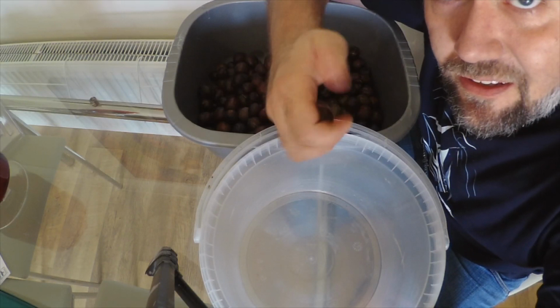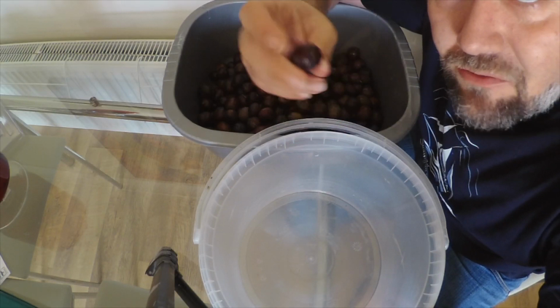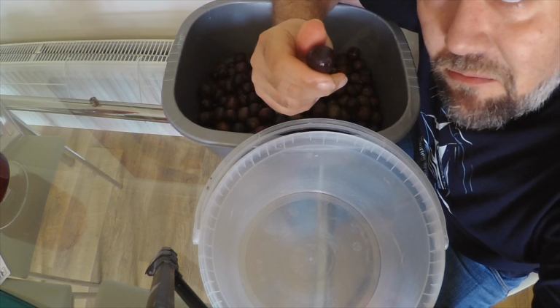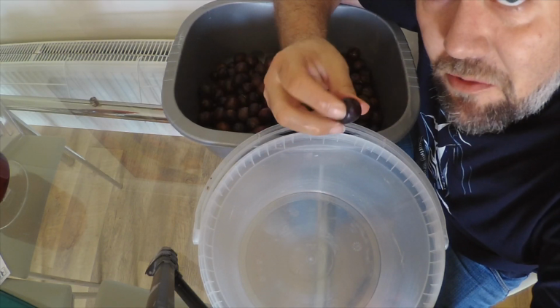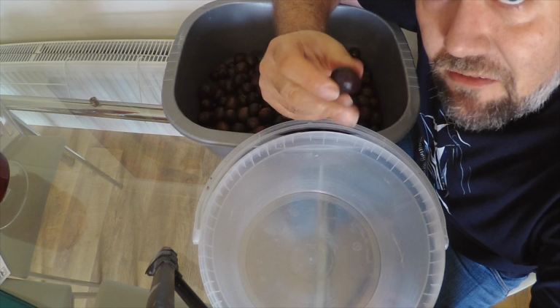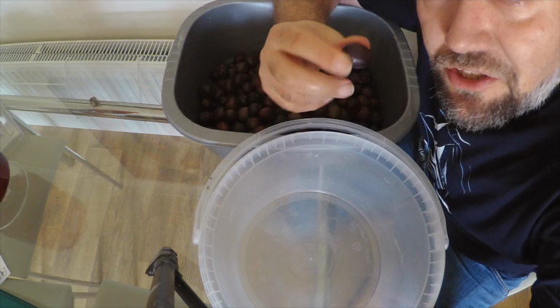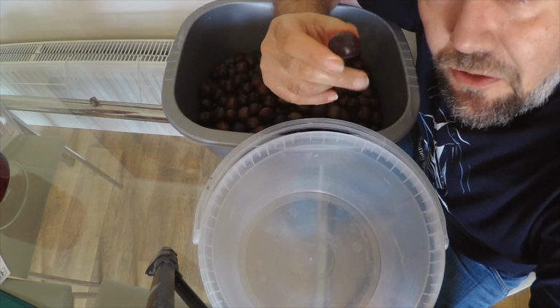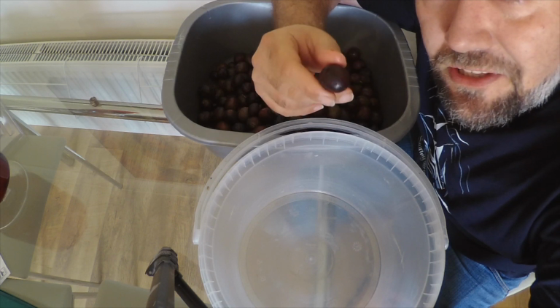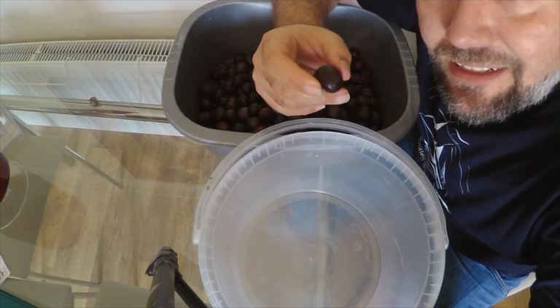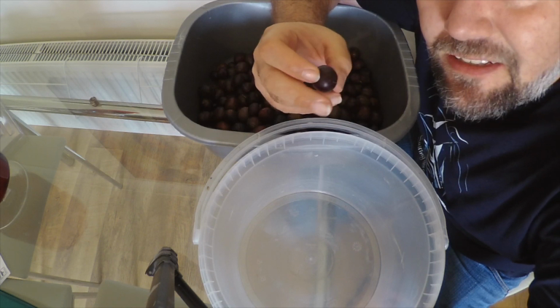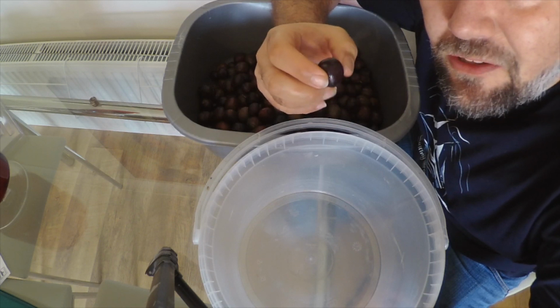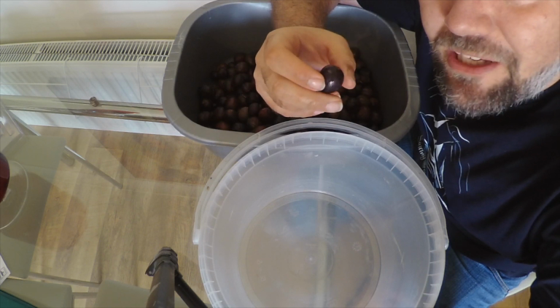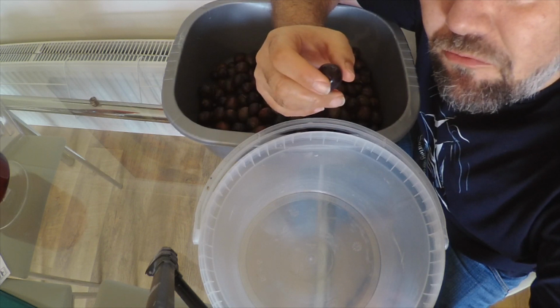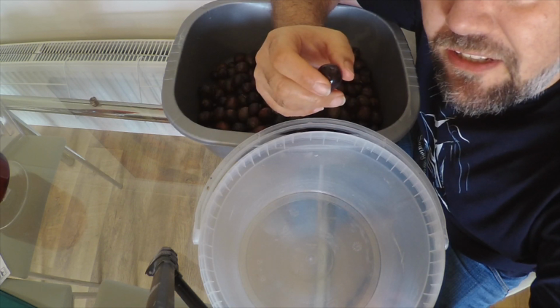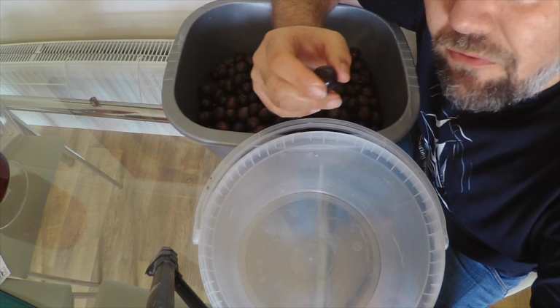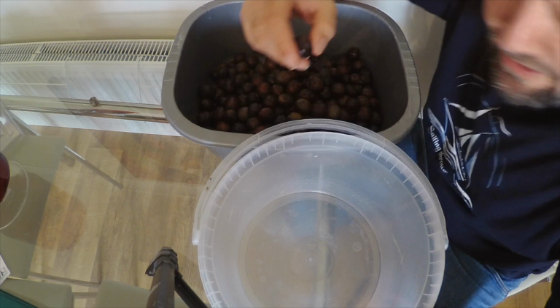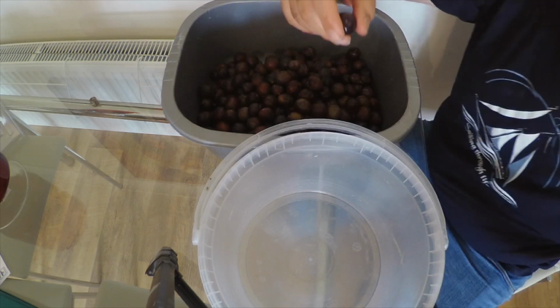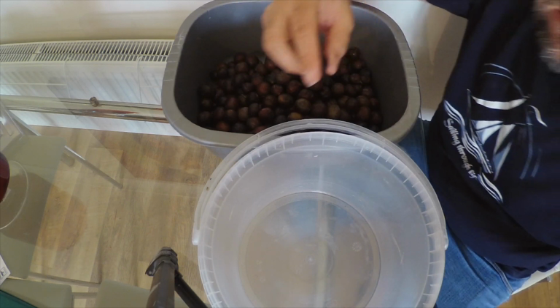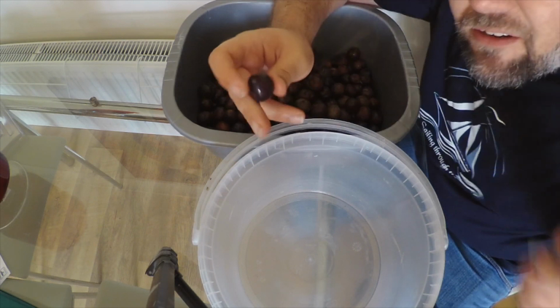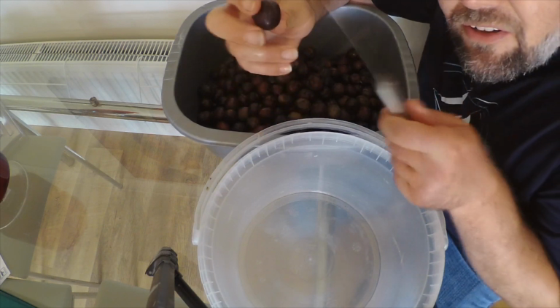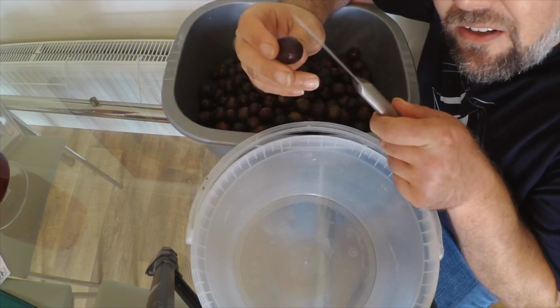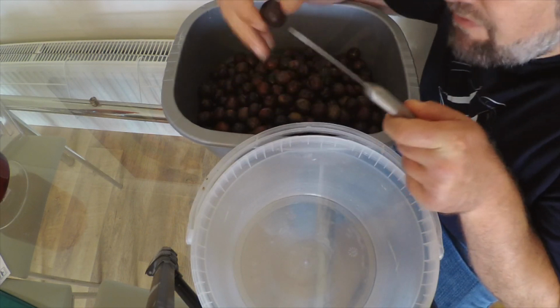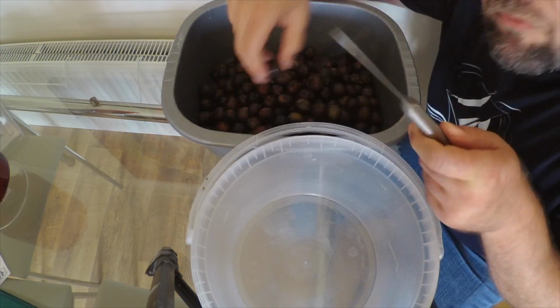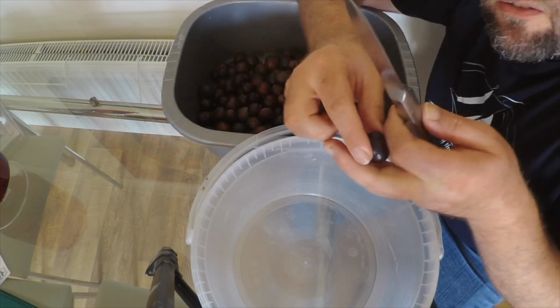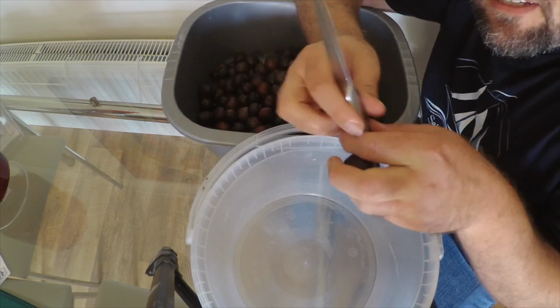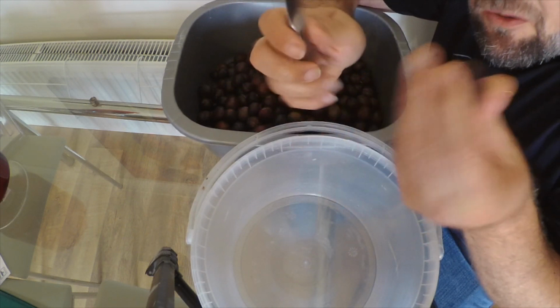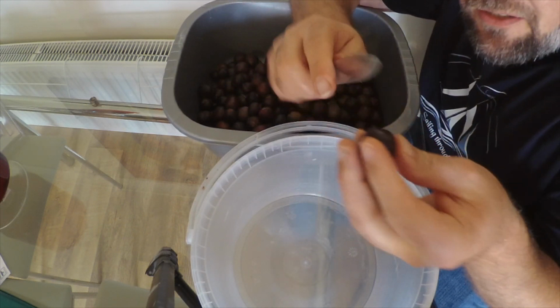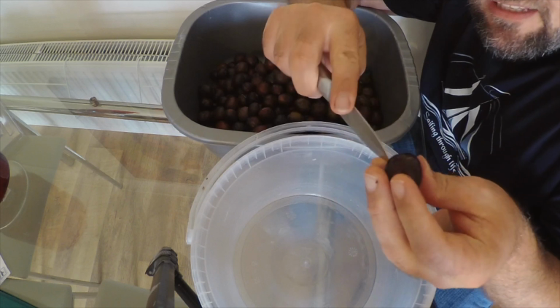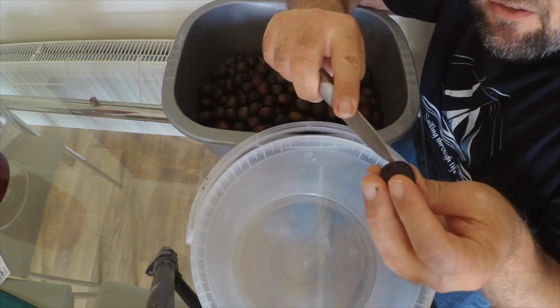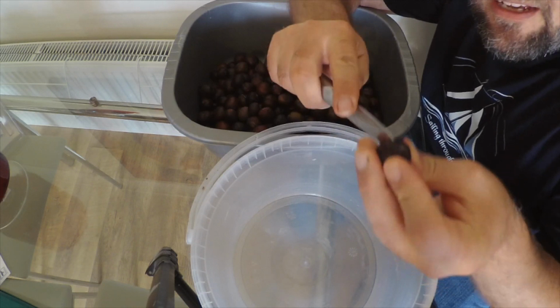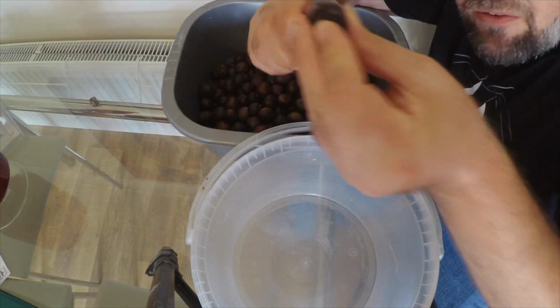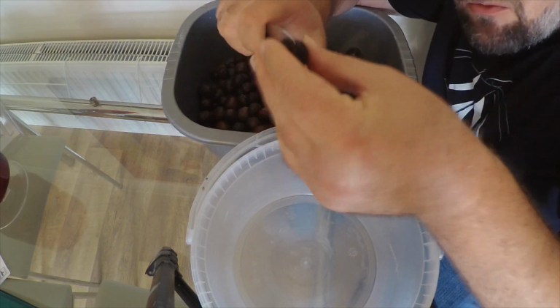Here we have all the damsons that we picked earlier in the churchyard, including using the banding net. It's a lovely little trick for picking fruit from trees that you can't quite reach. And here I have a nice knife. I've rinsed all these.